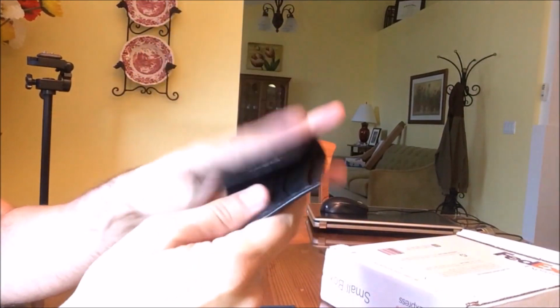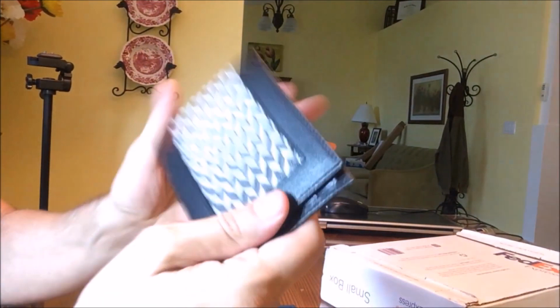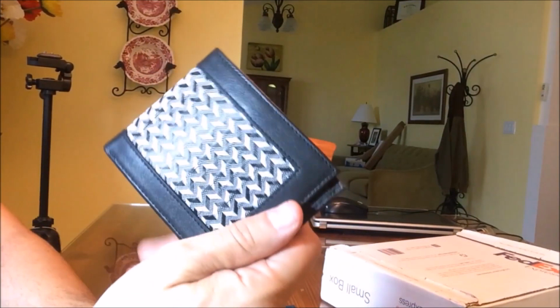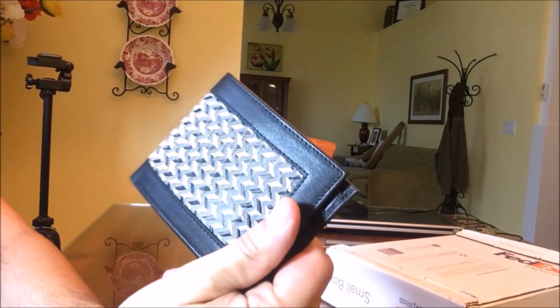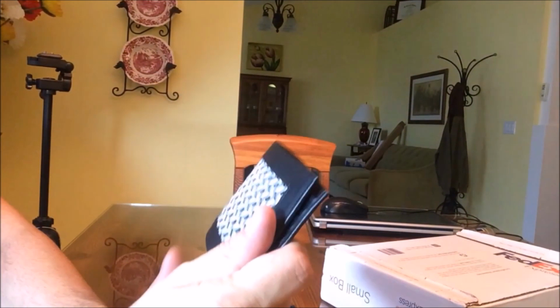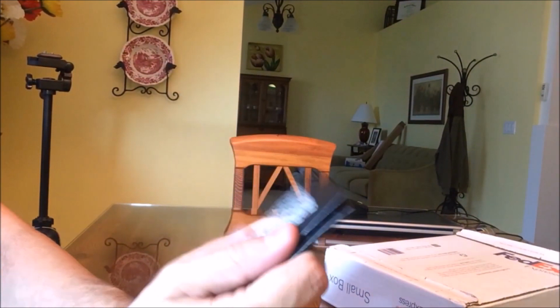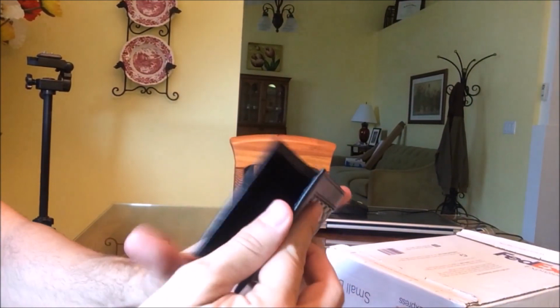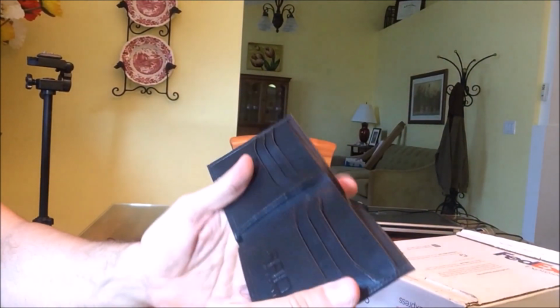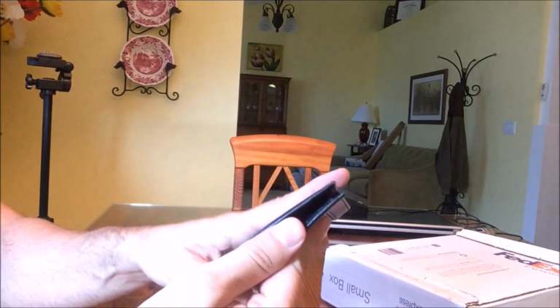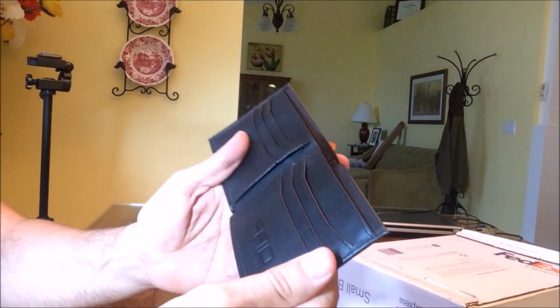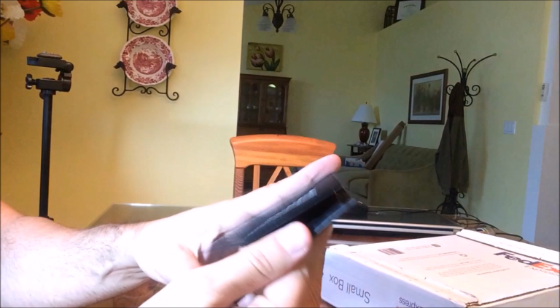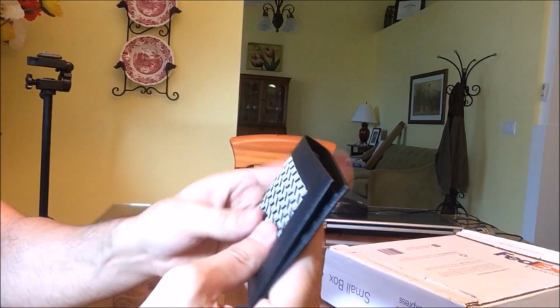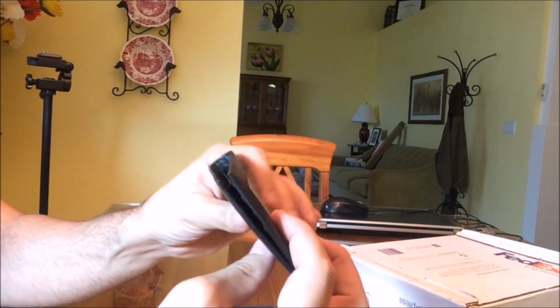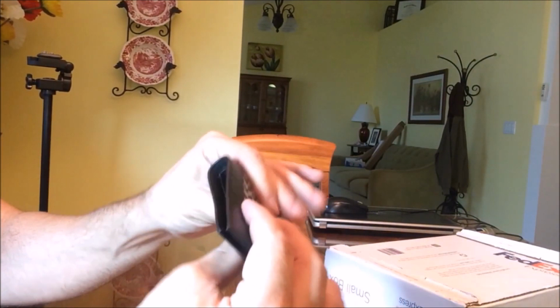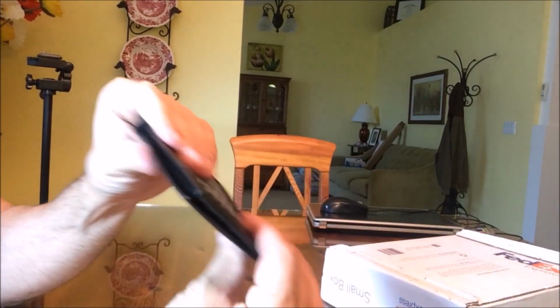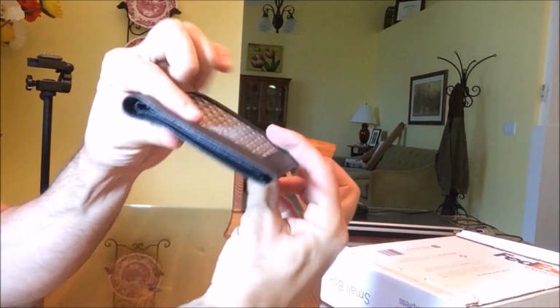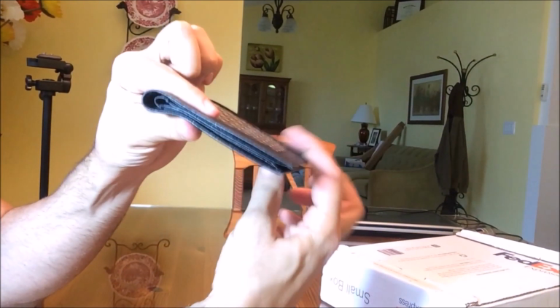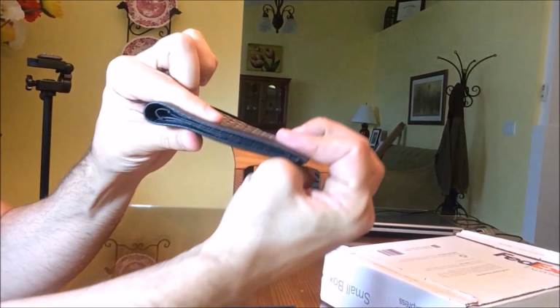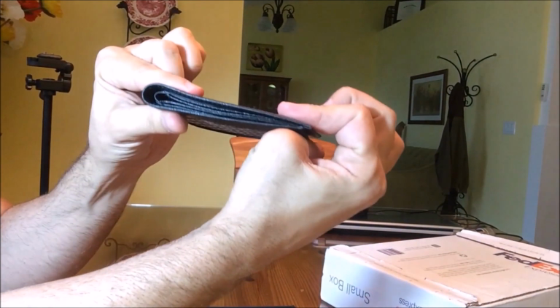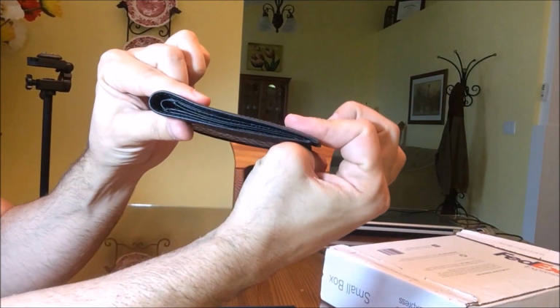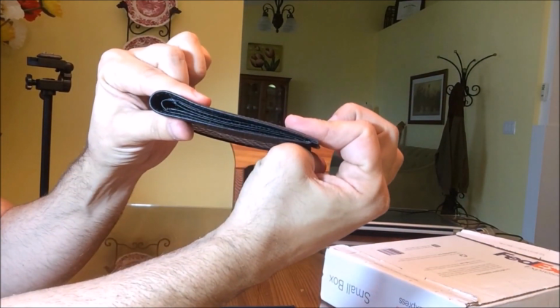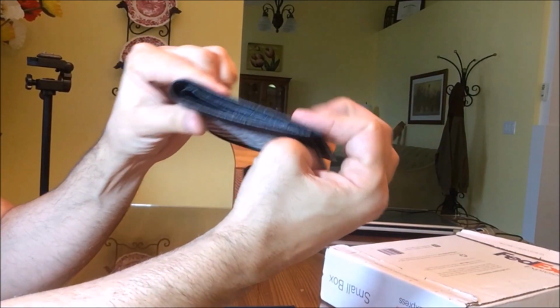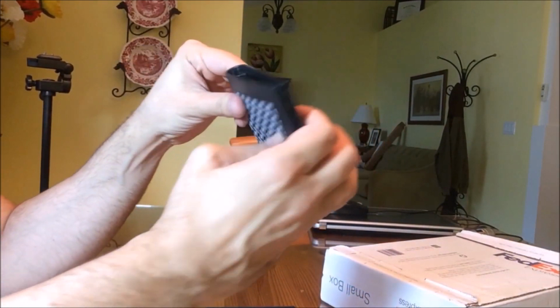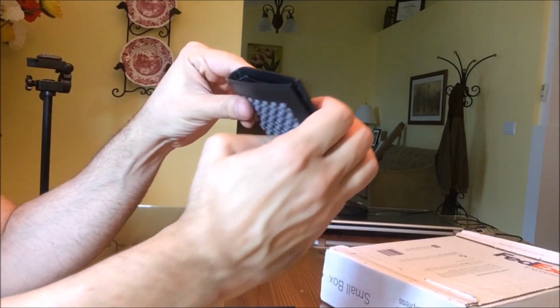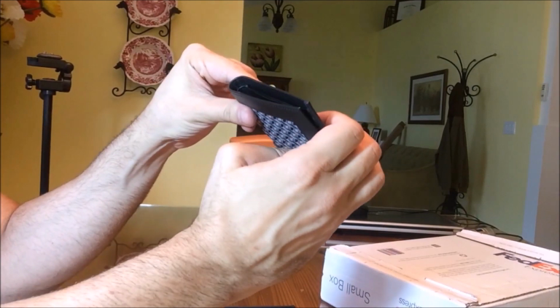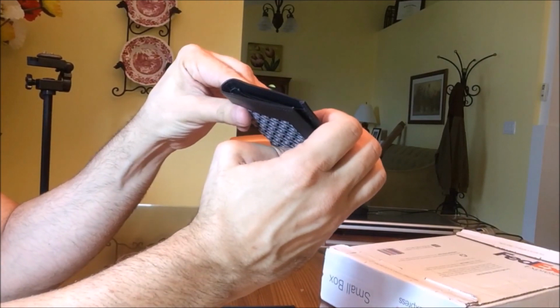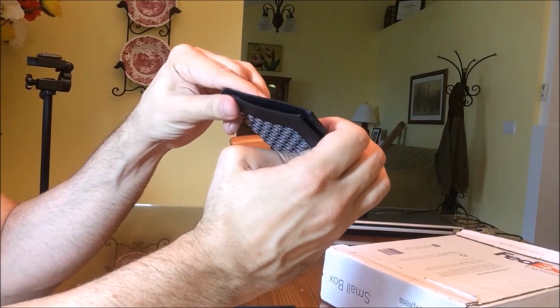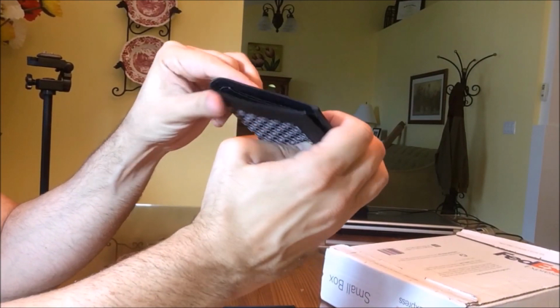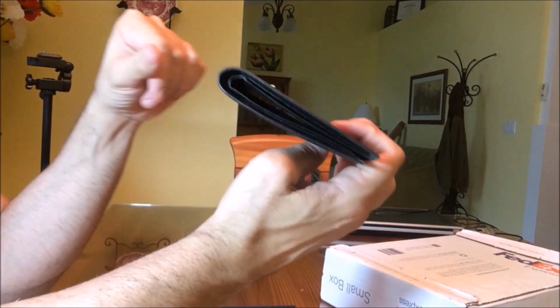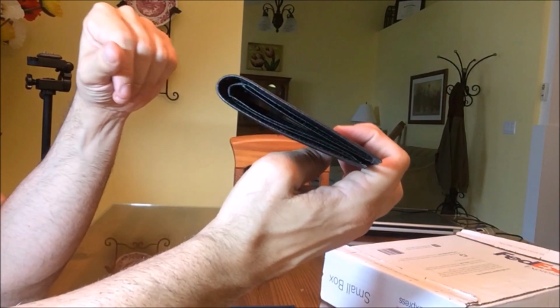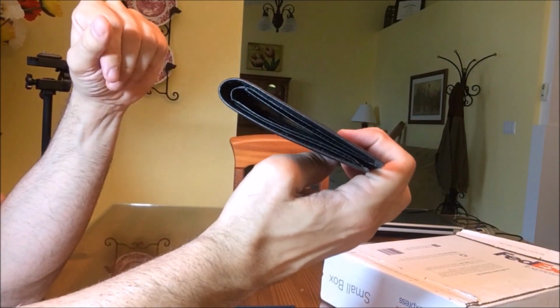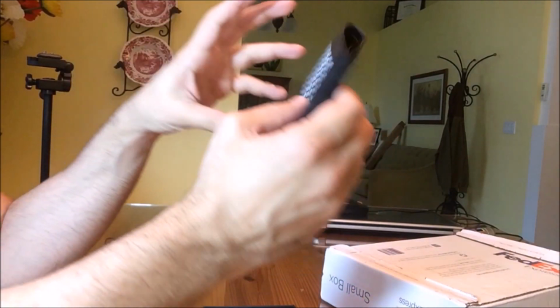They also sell a trifold wallet, but I like this single fold because it makes it a little bit thinner. It's a fairly thin wallet, and thinner wallets just sit better in your back pocket.